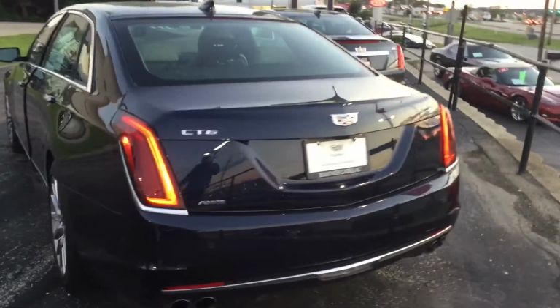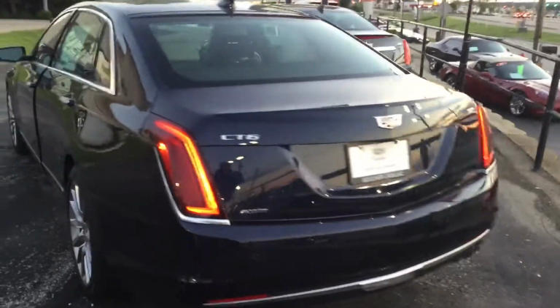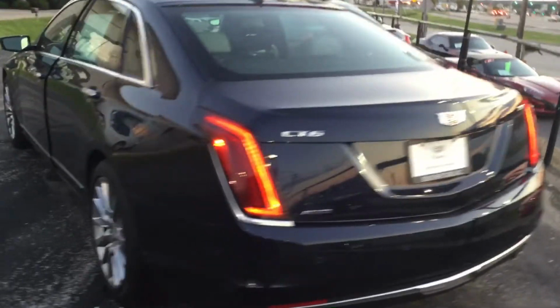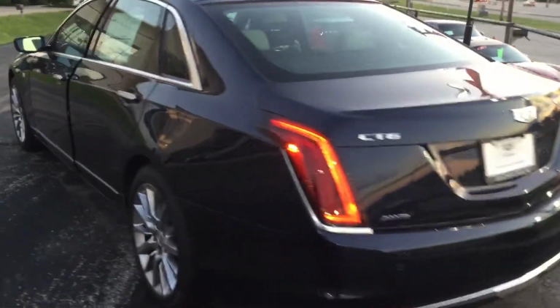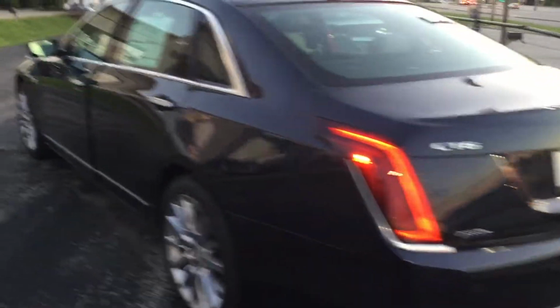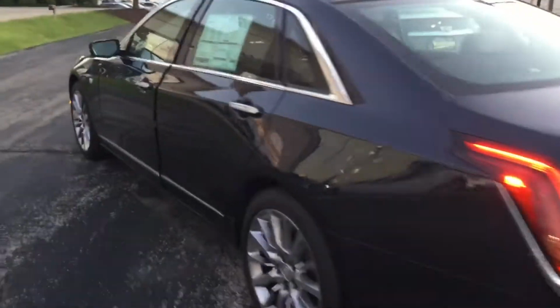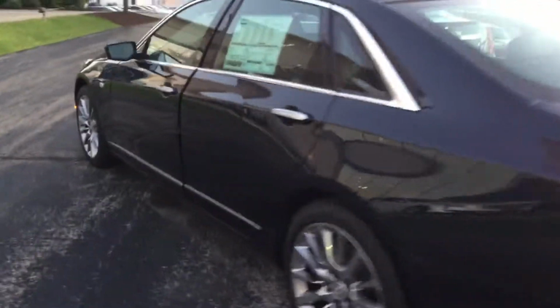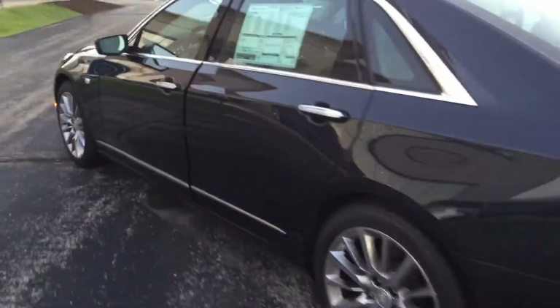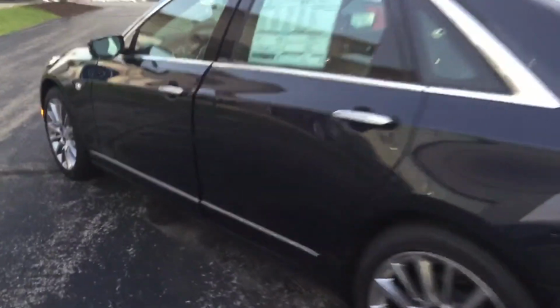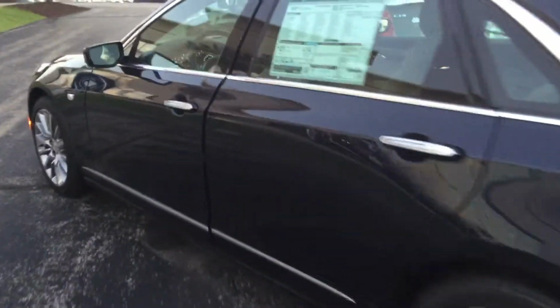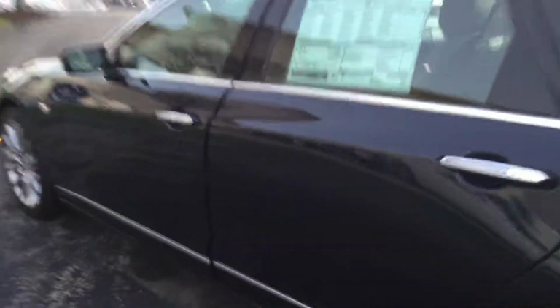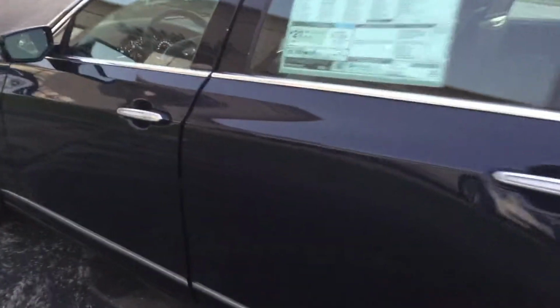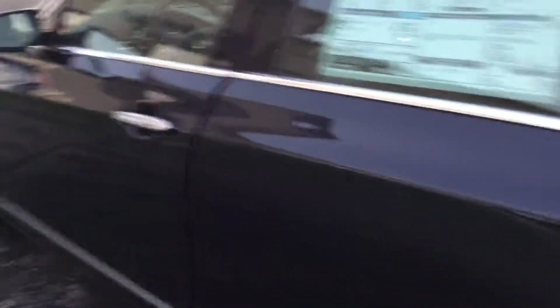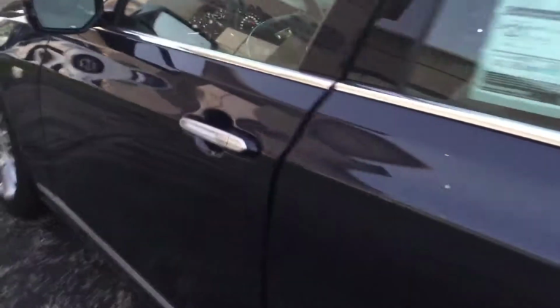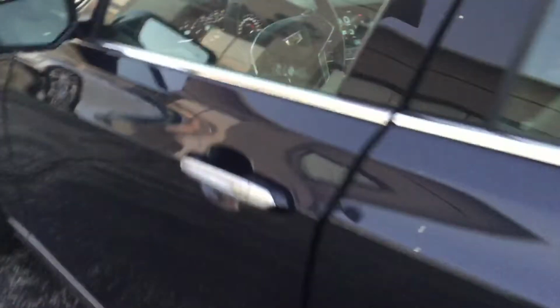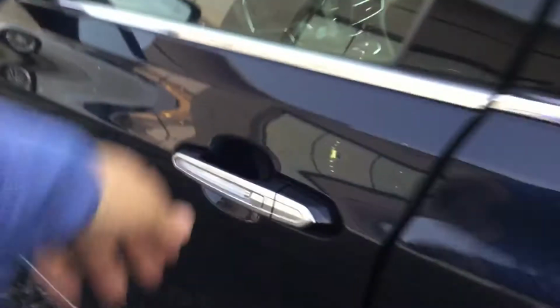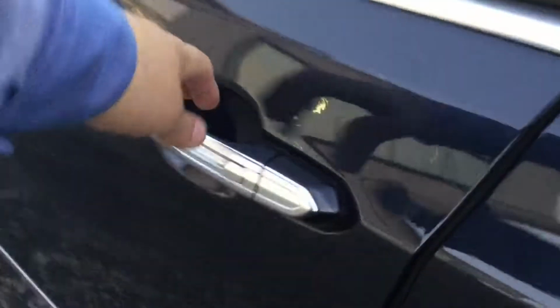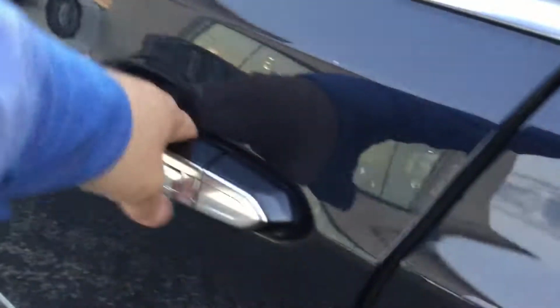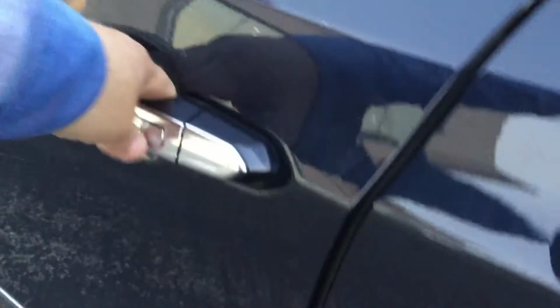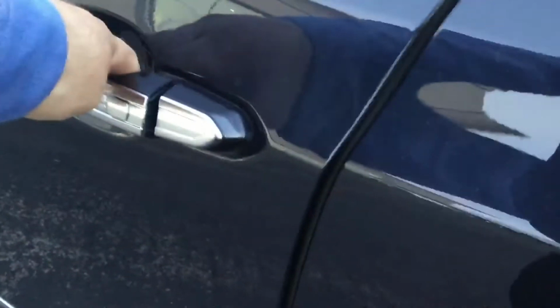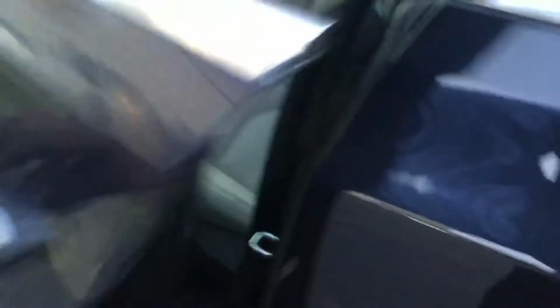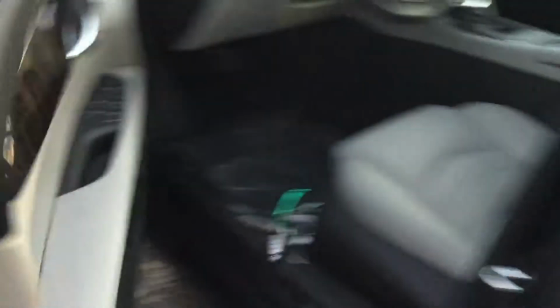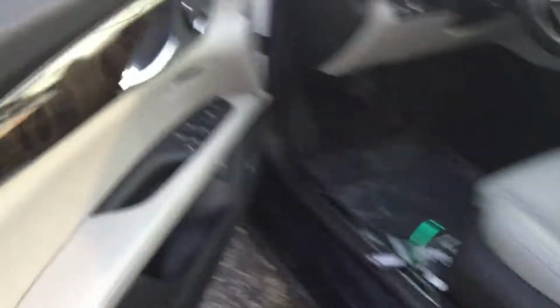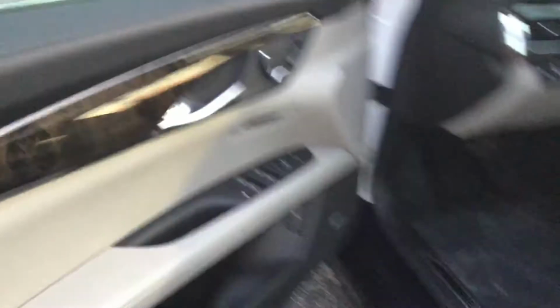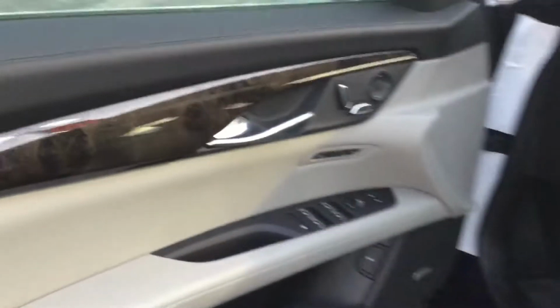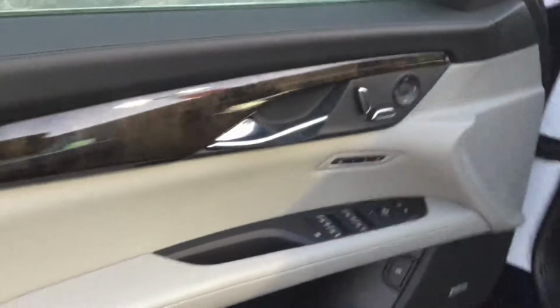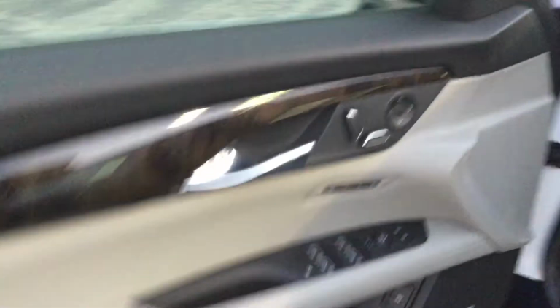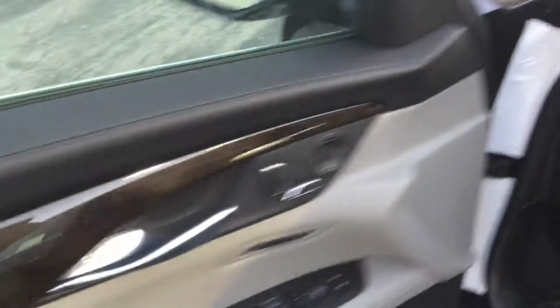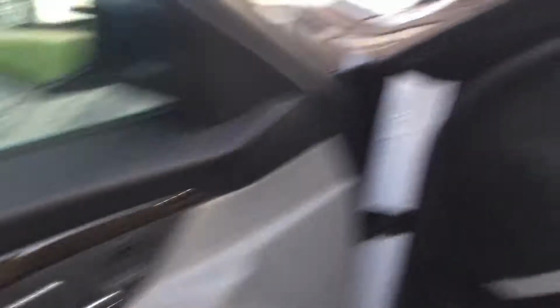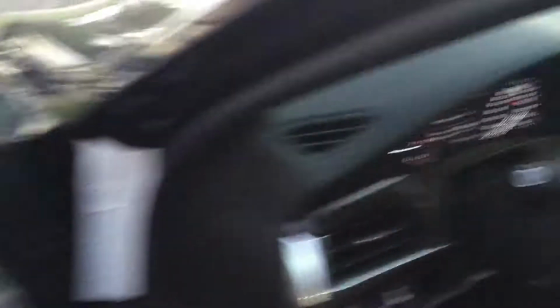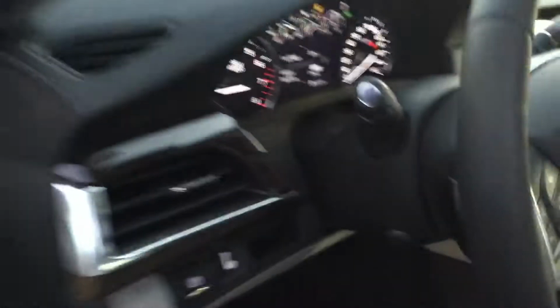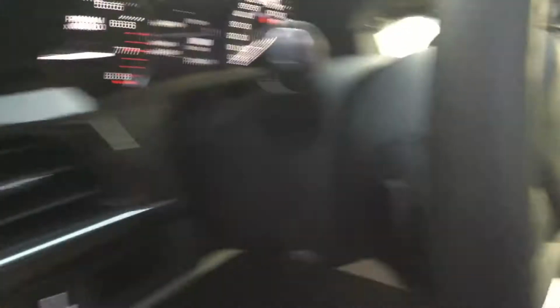Now you can take a look around the side here — nice sleek design, keyless entry, security lighting. The doors open just a little bit and open right up, with a nice dual tone in this particular vehicle.